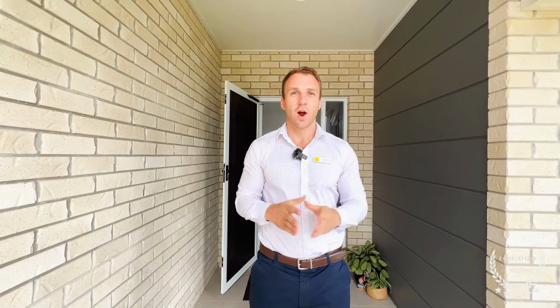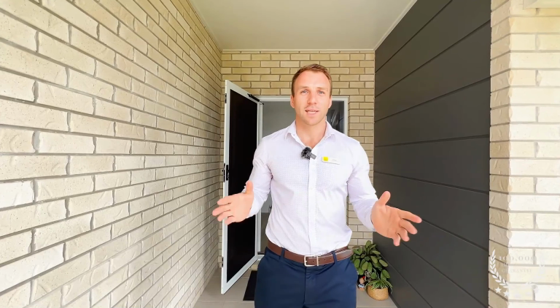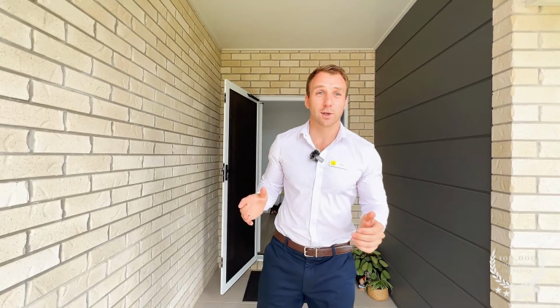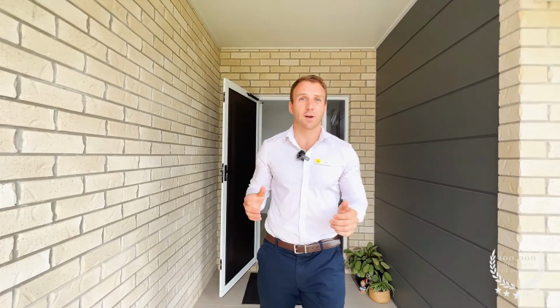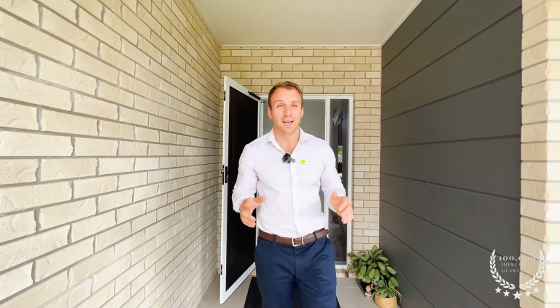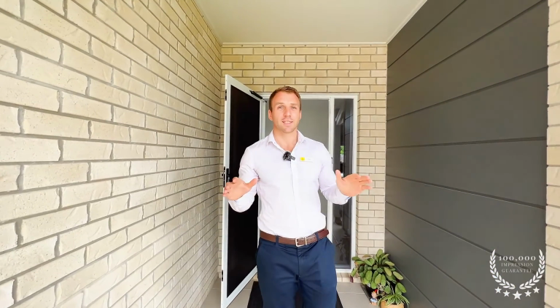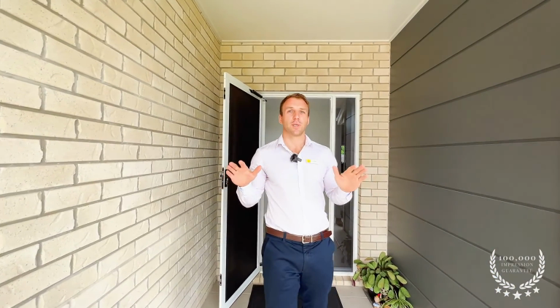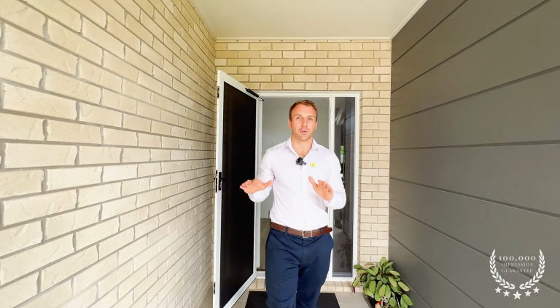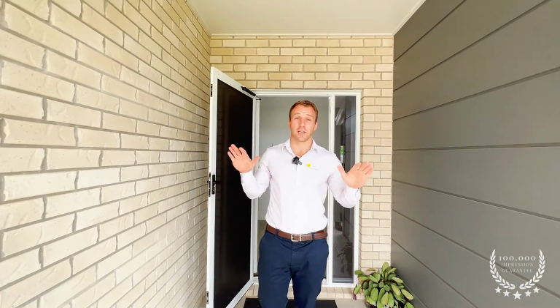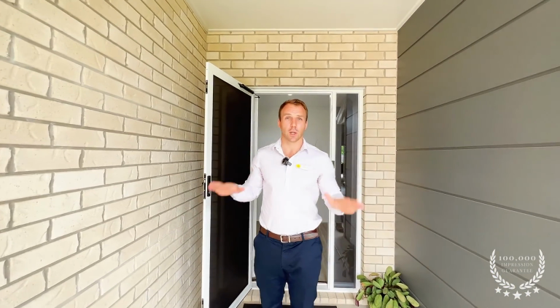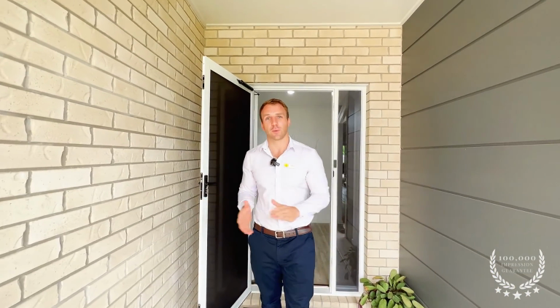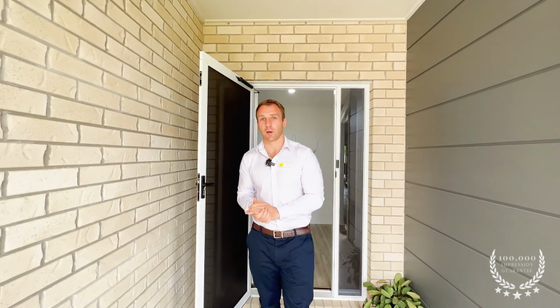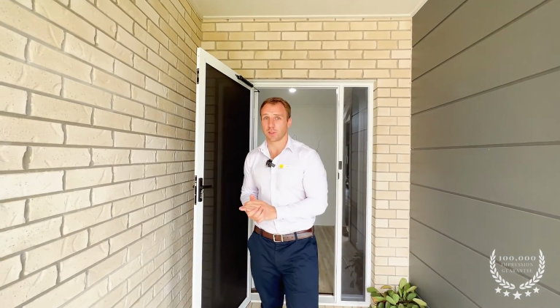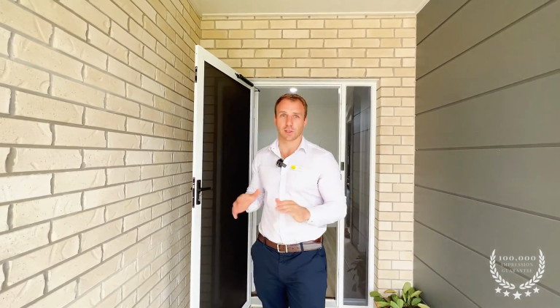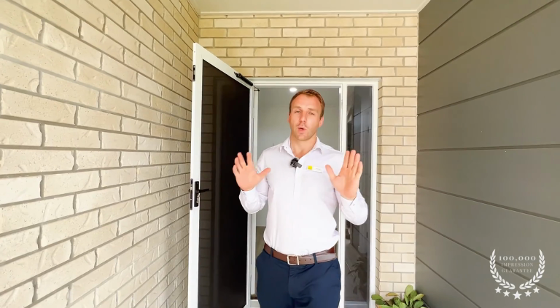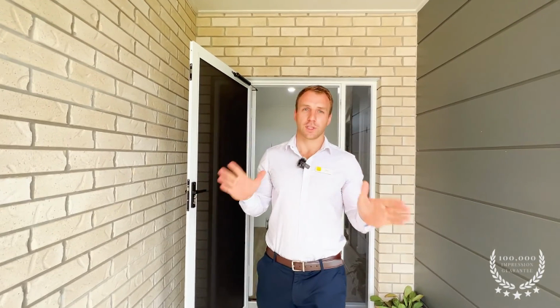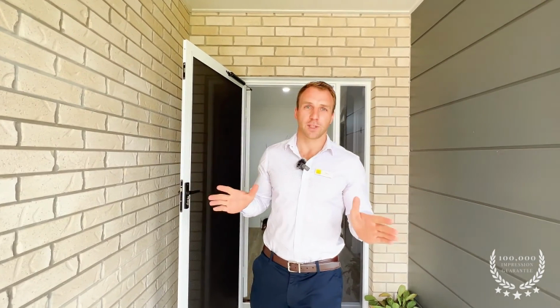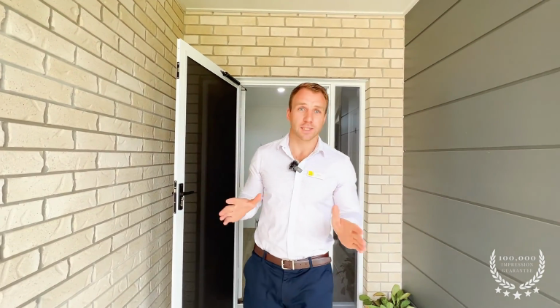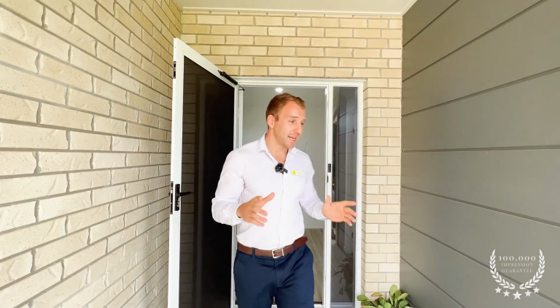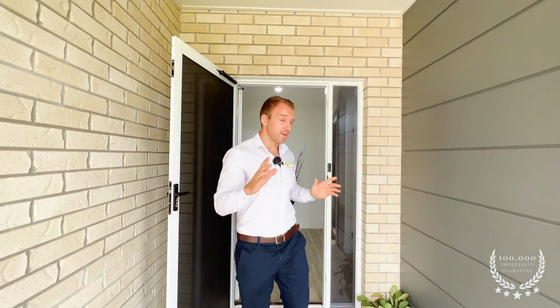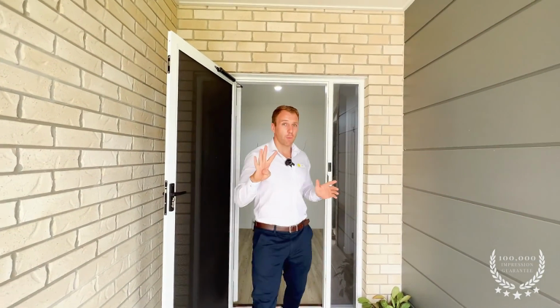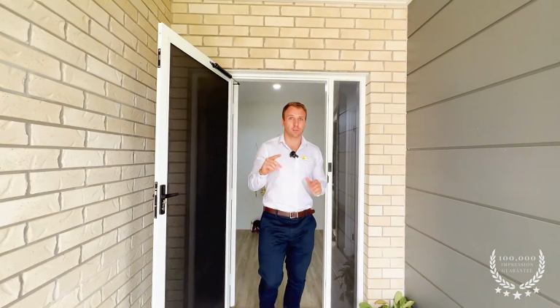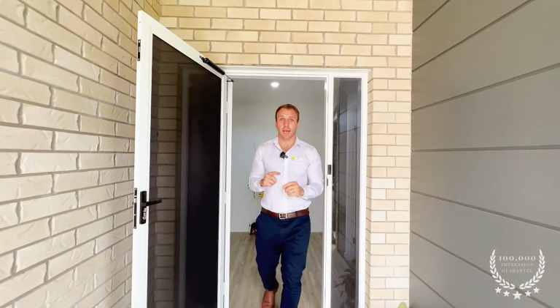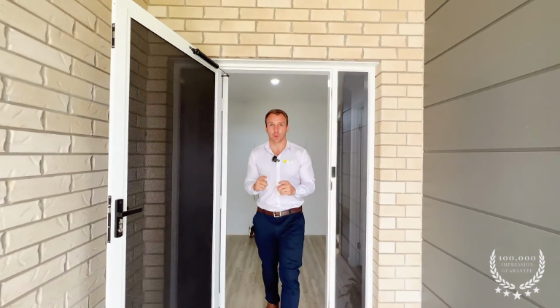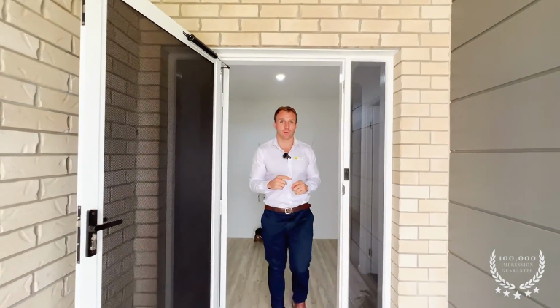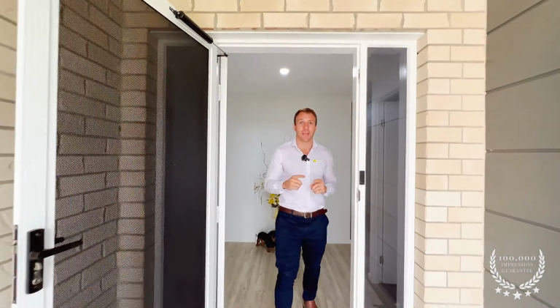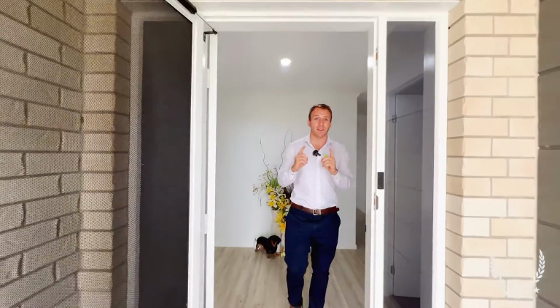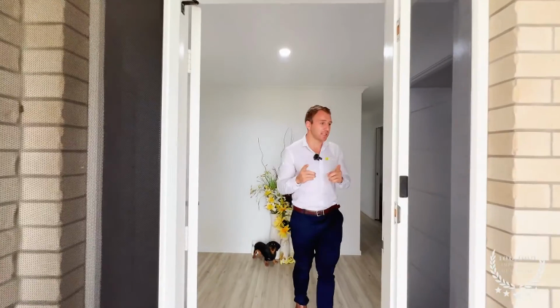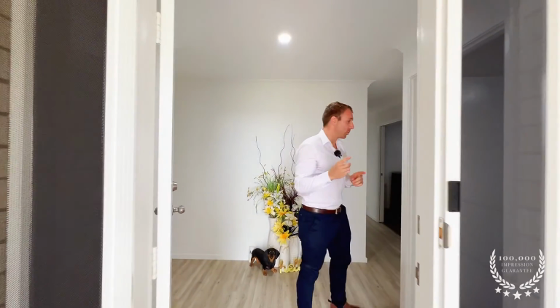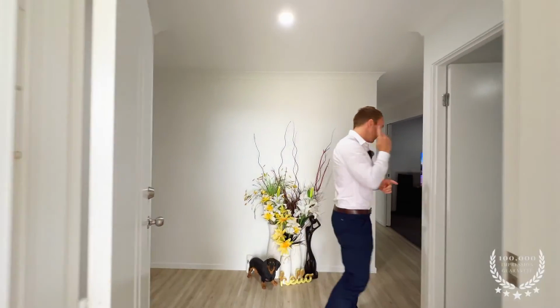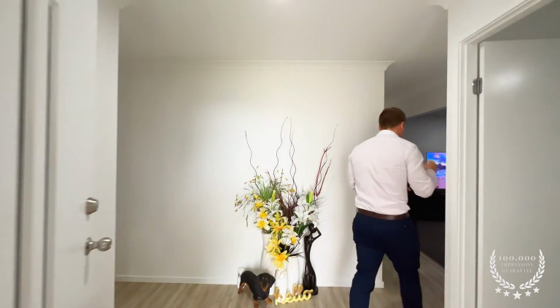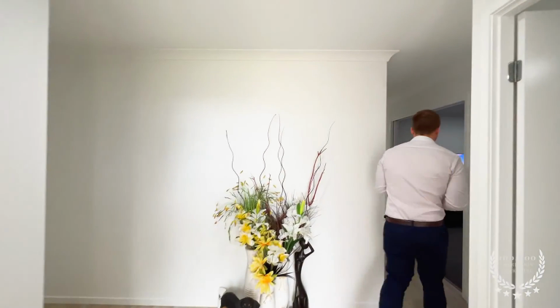Alright, let's take a look inside. Now this home is huge. It's a low-set brick home close to the ocean, which is a major plus. It does have four bedrooms and two bathrooms, and even has a meeting room. Take a look at this.